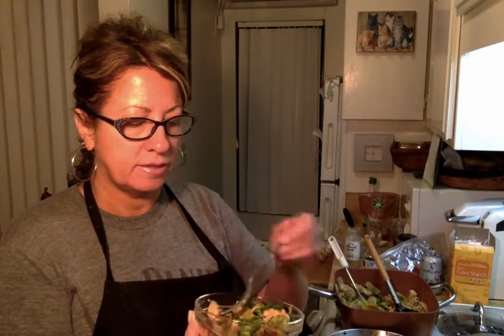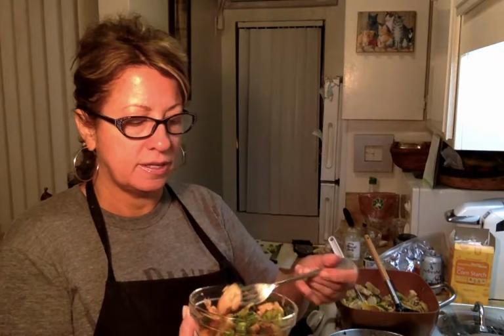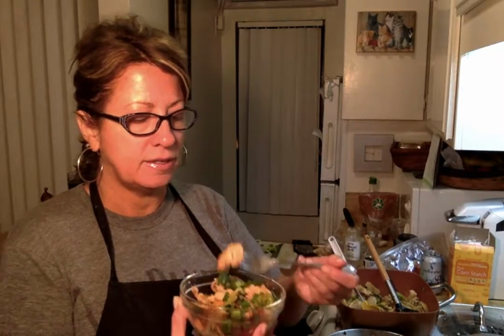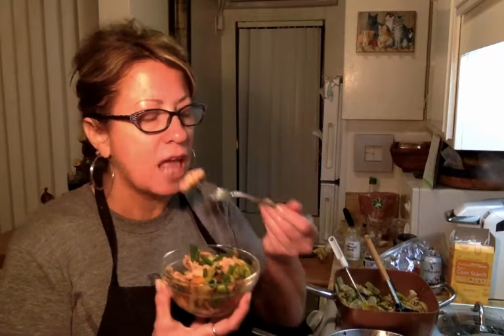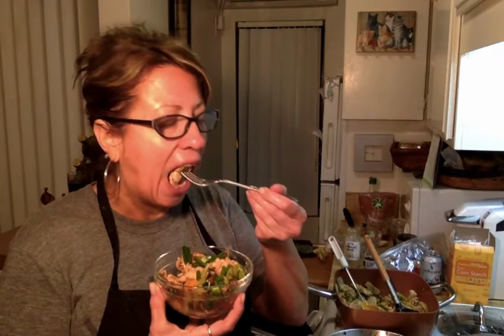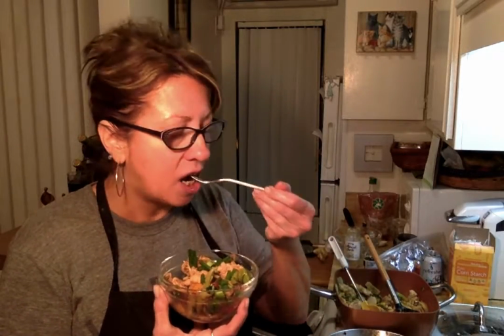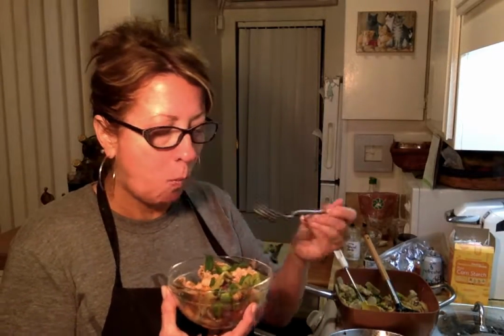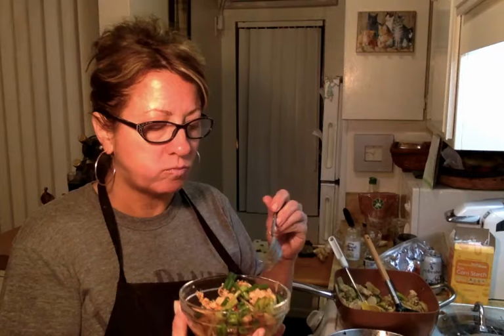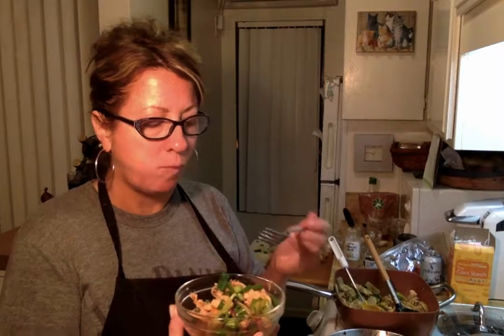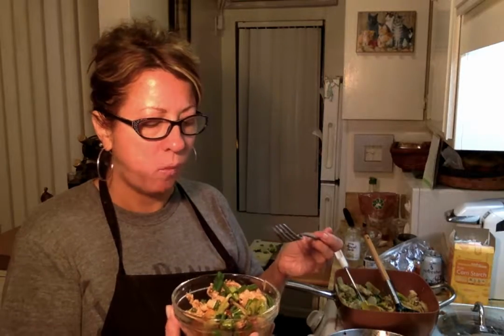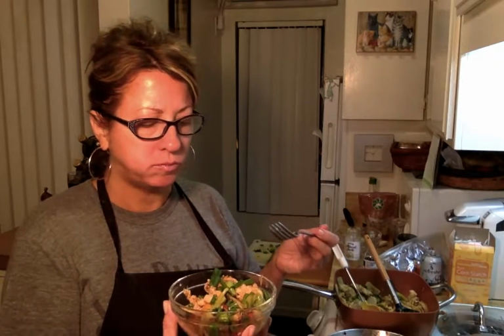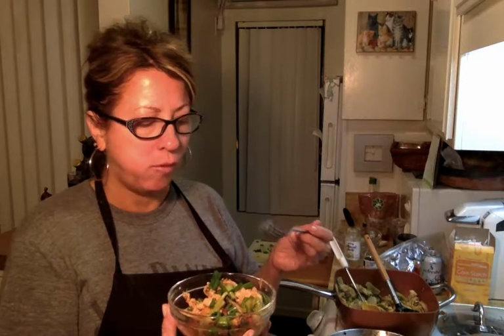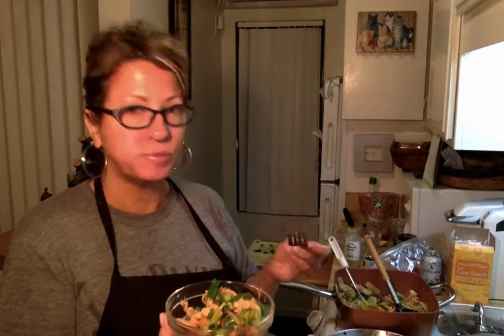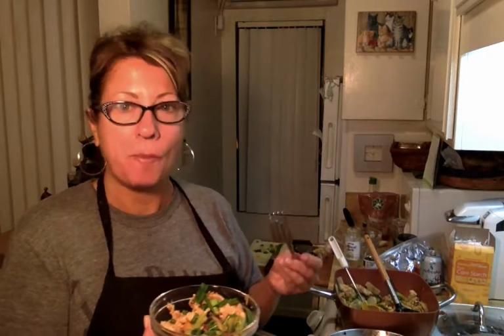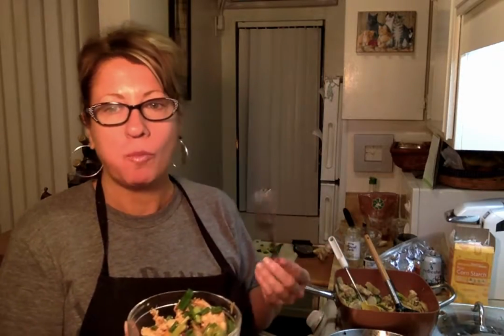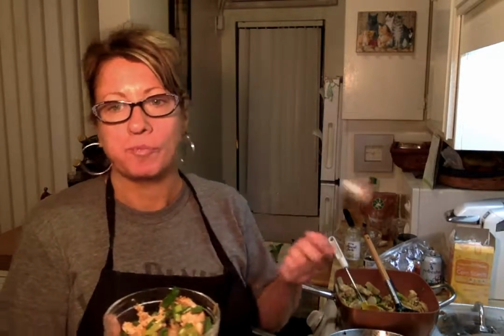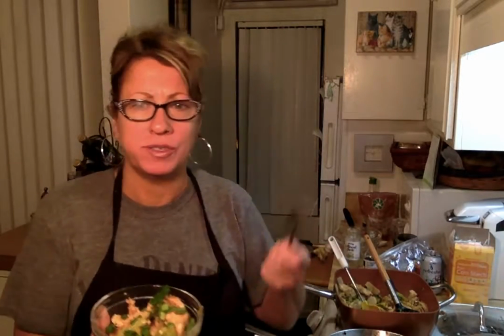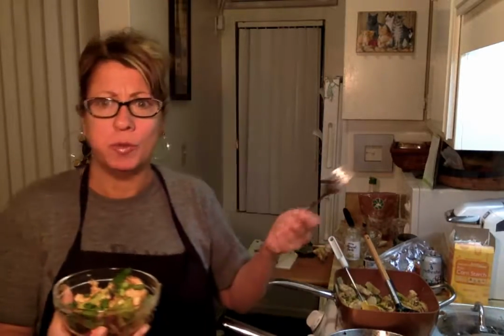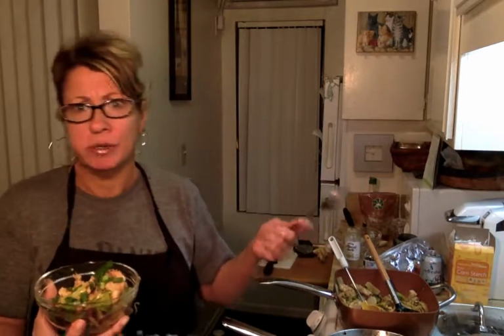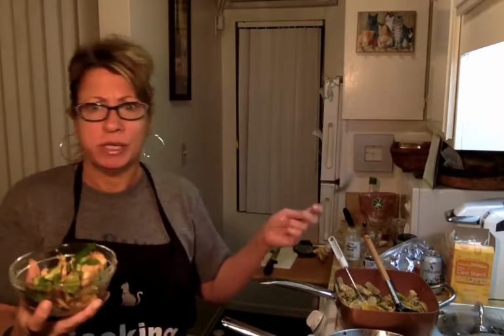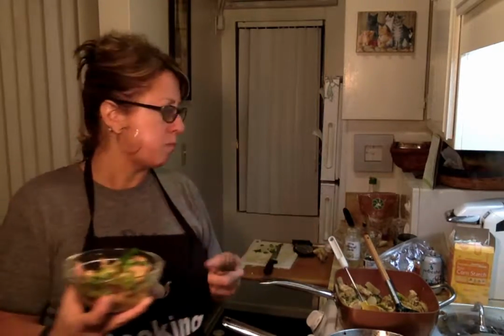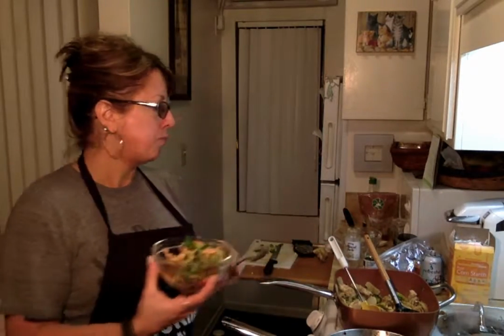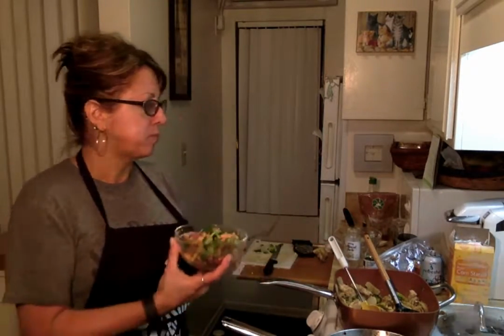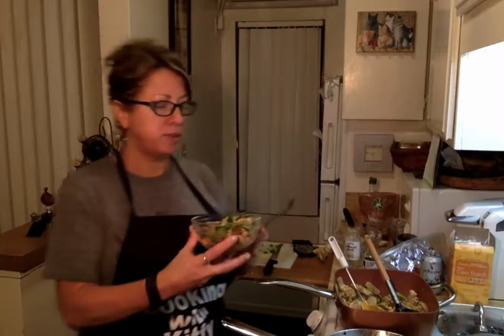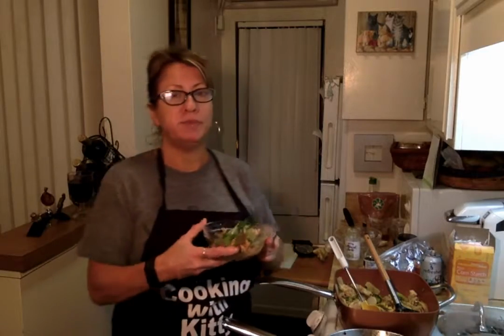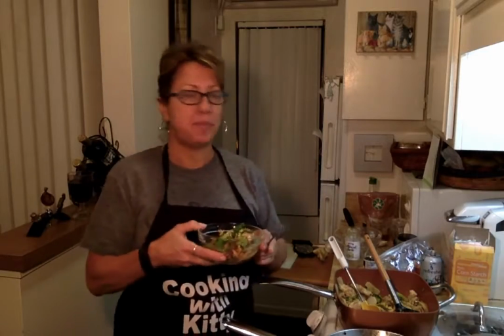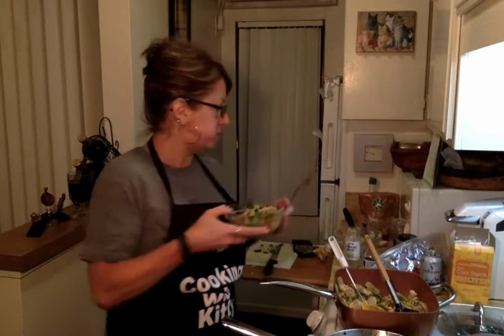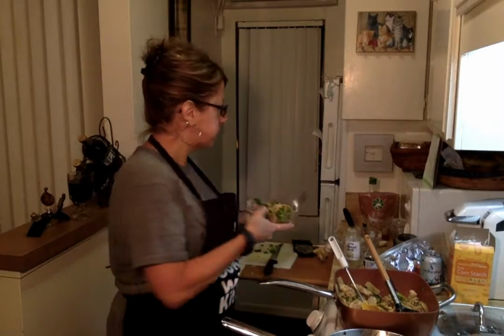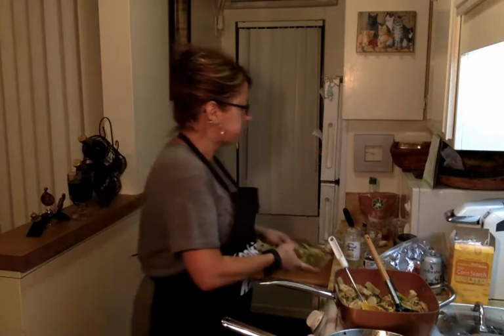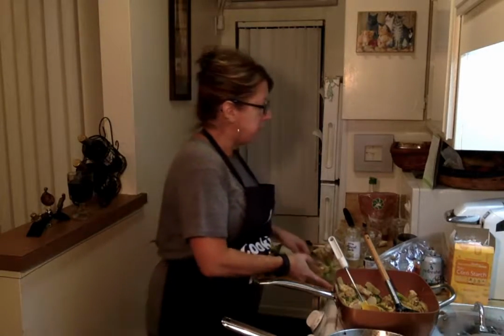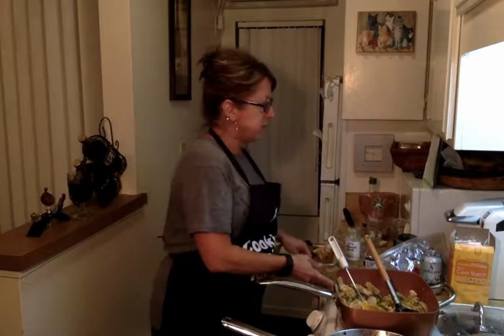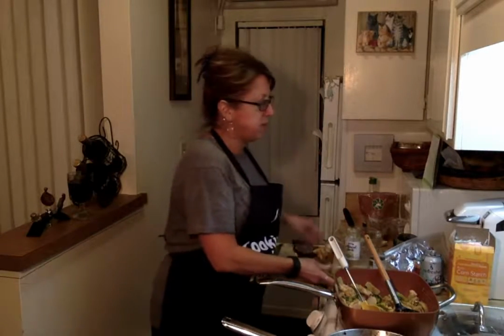Sesame ginger chicken — let's see how that tastes. Oh wow, that's good. Not too heavy. I think I'm going to make a little more sauce to add to it.